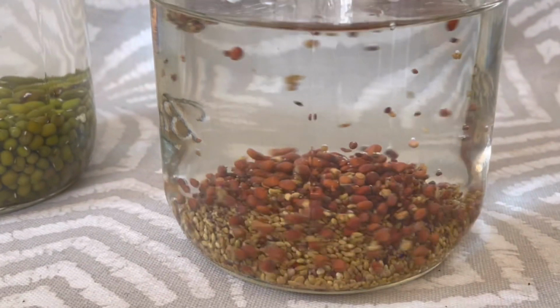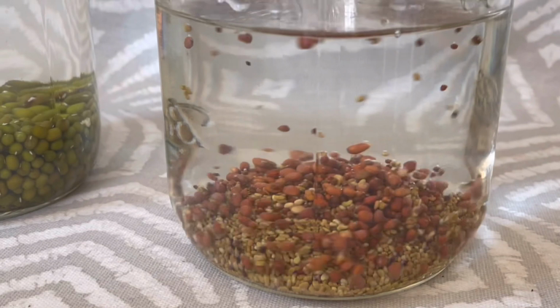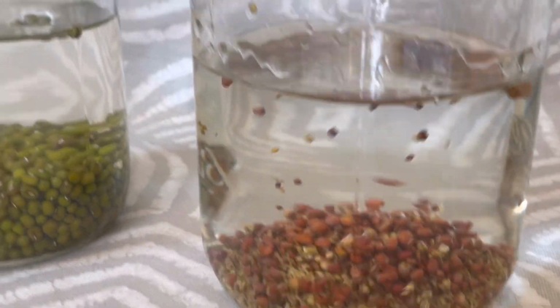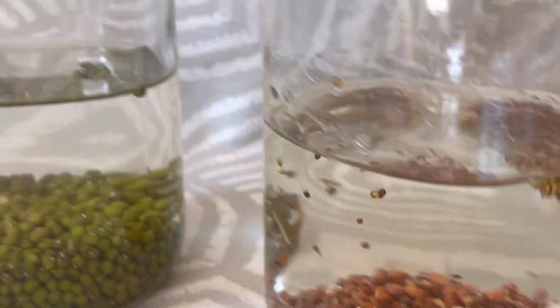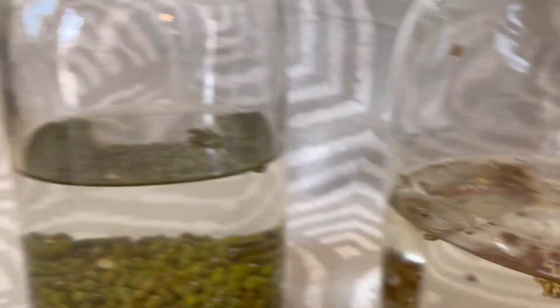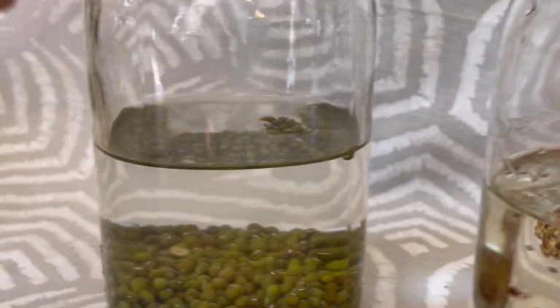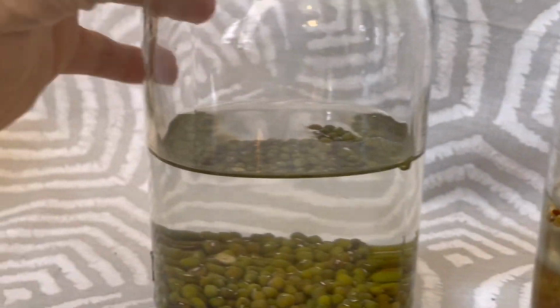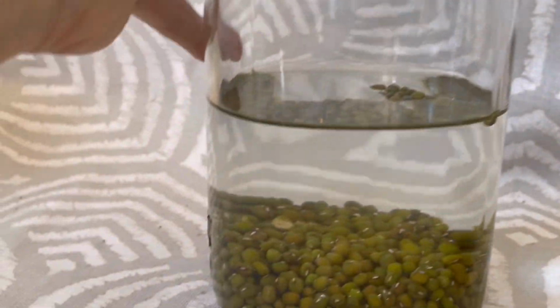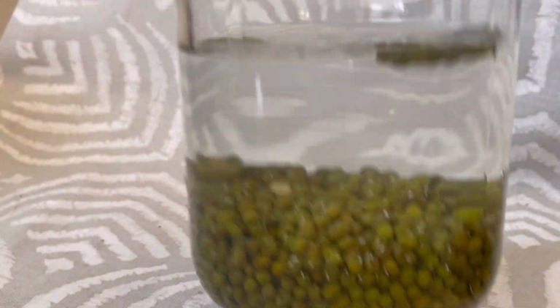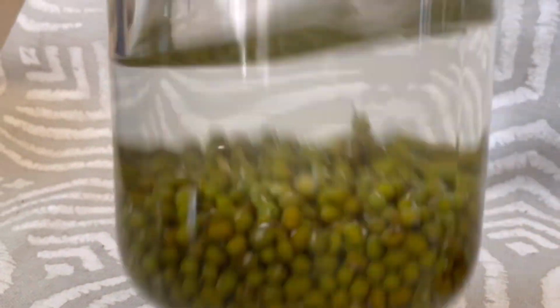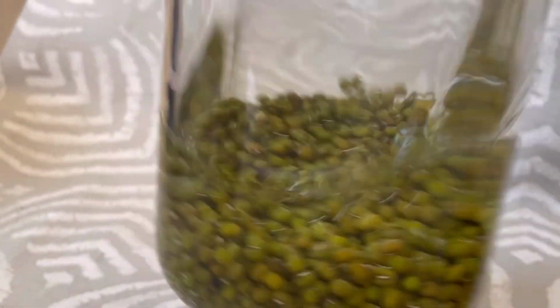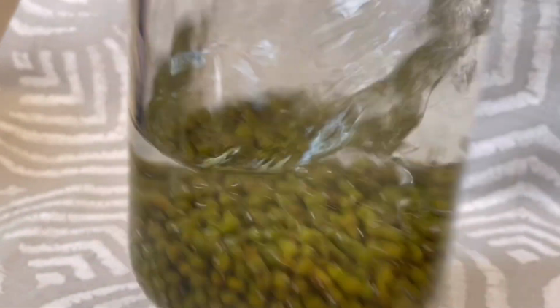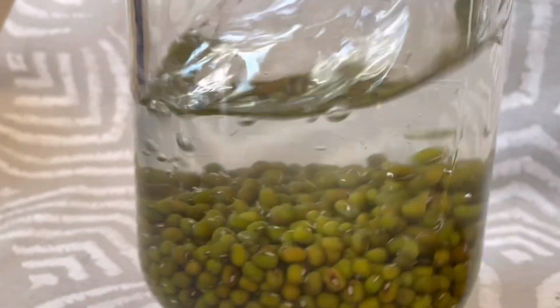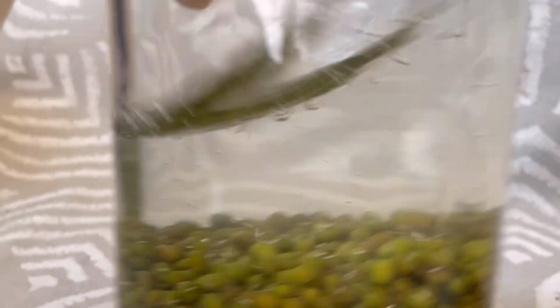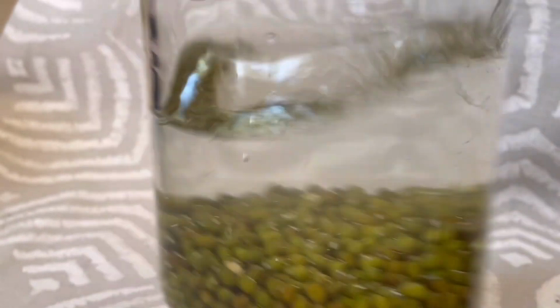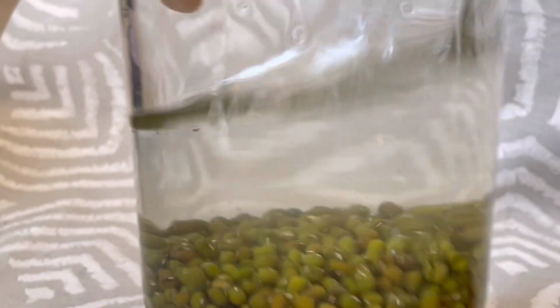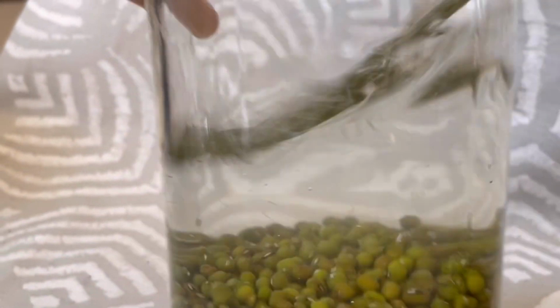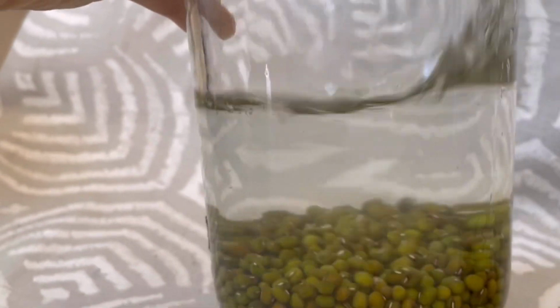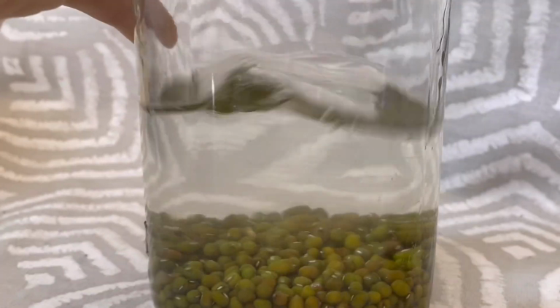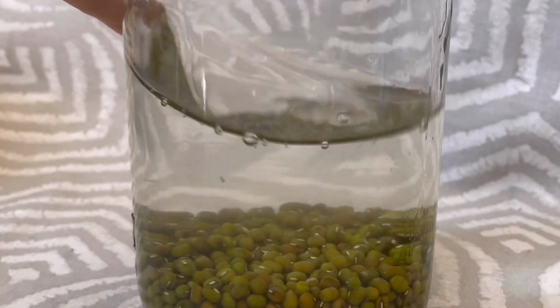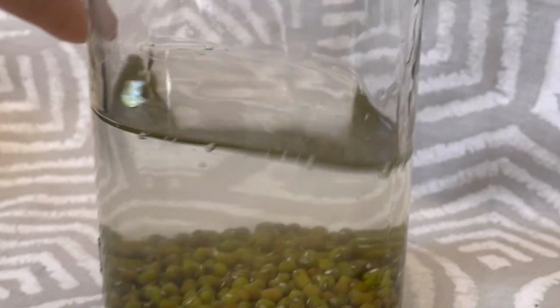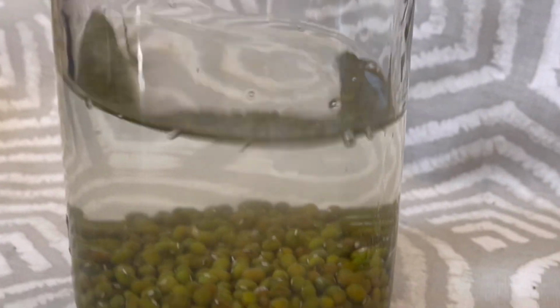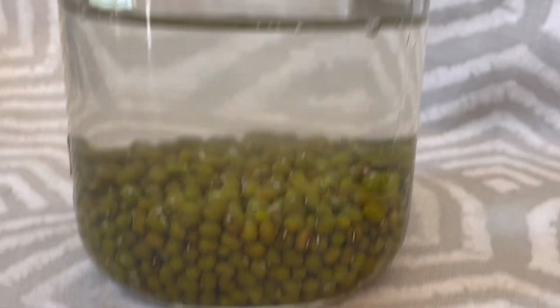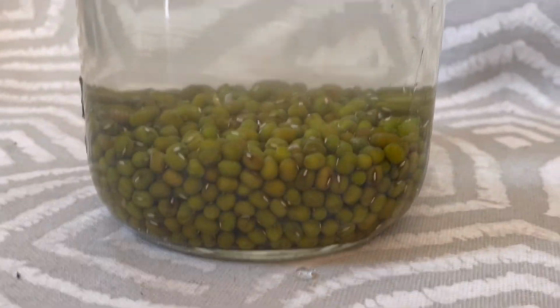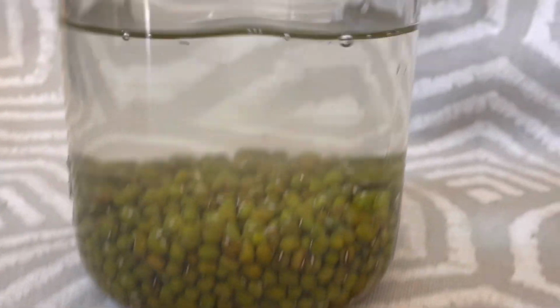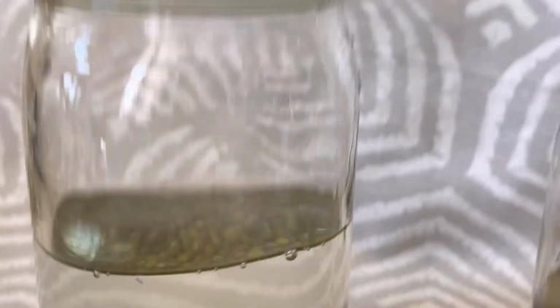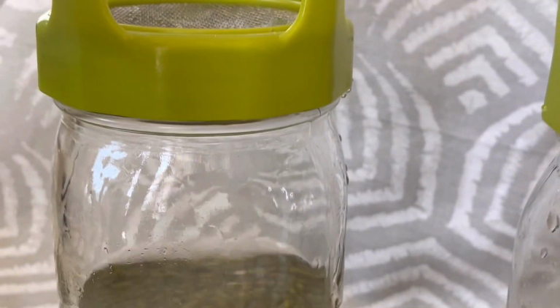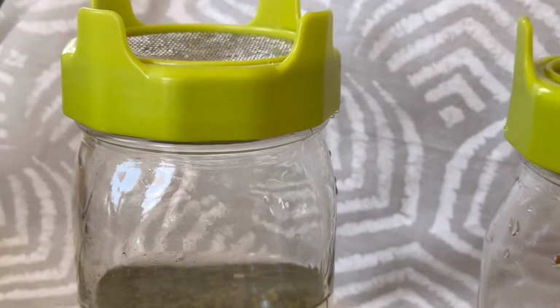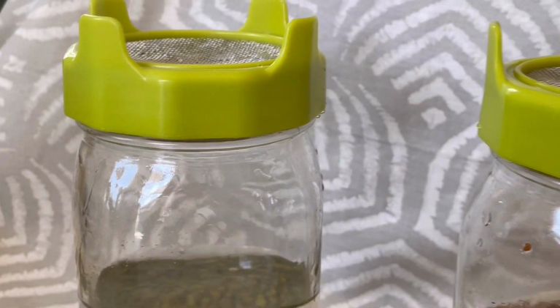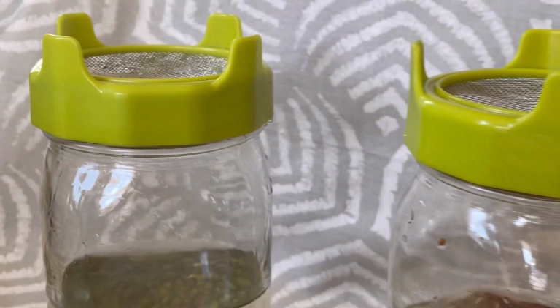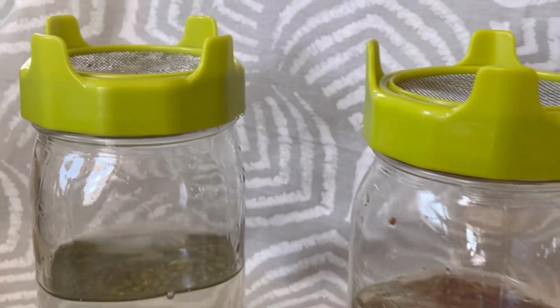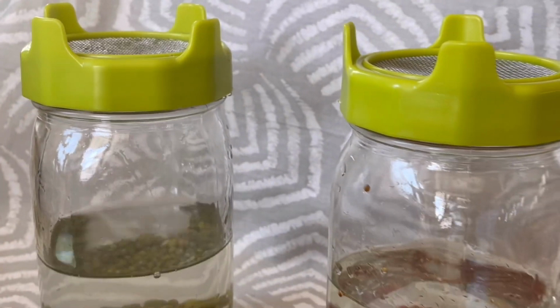Super easy and nutritious. A great way to add greens to your diet — fresh greens in the winter or any day of the year.